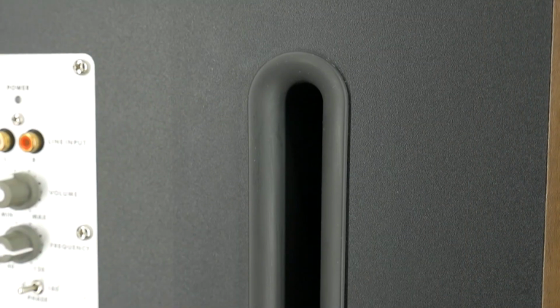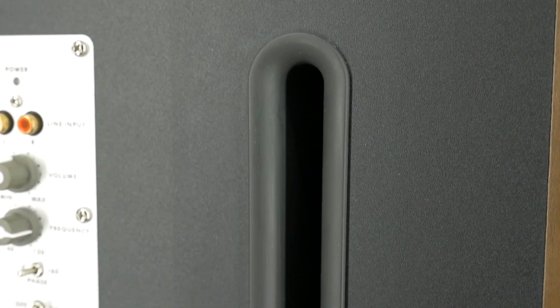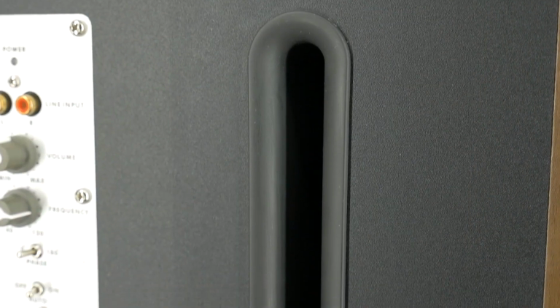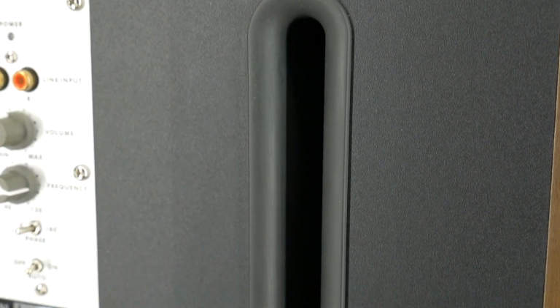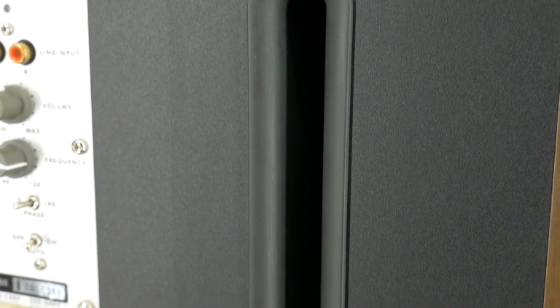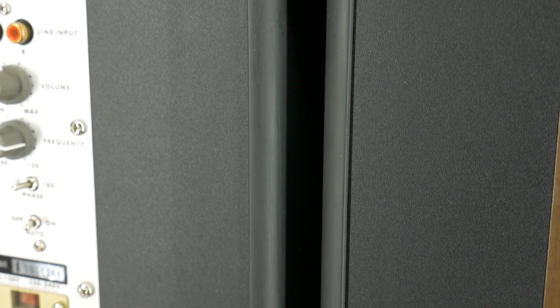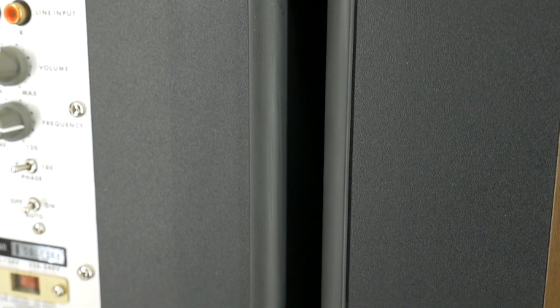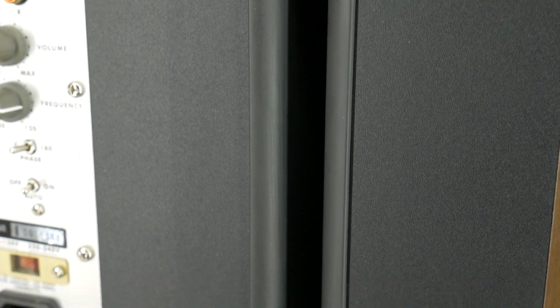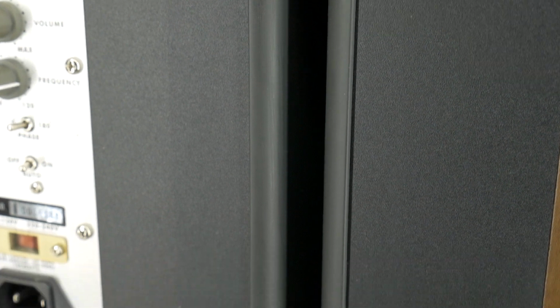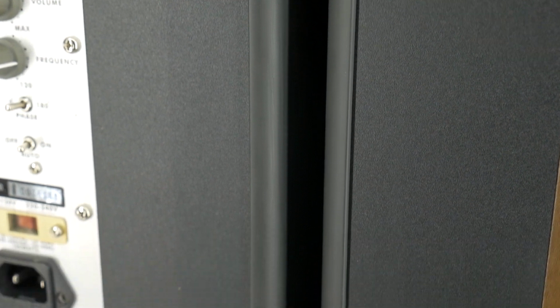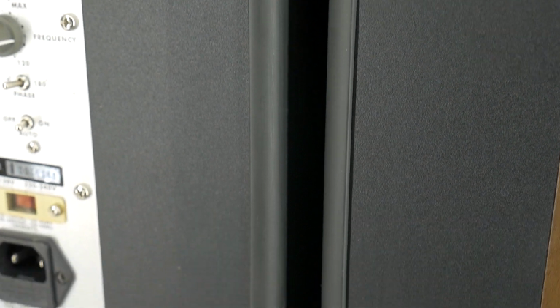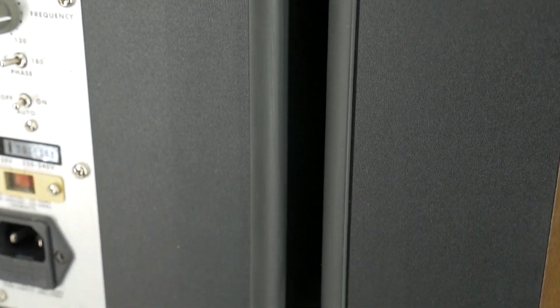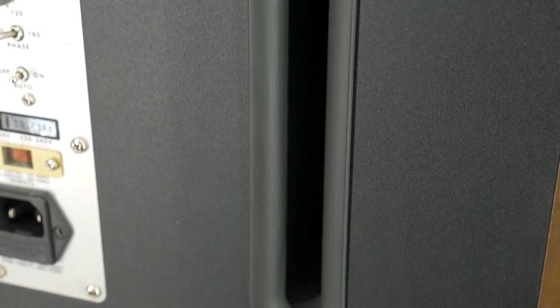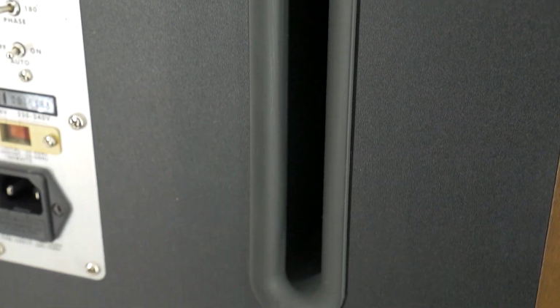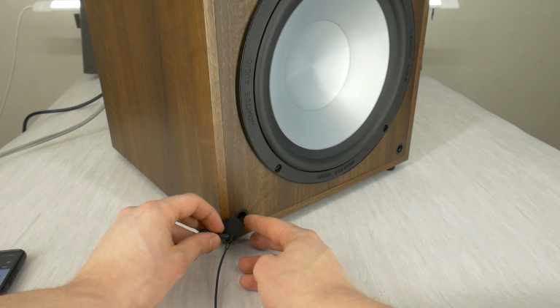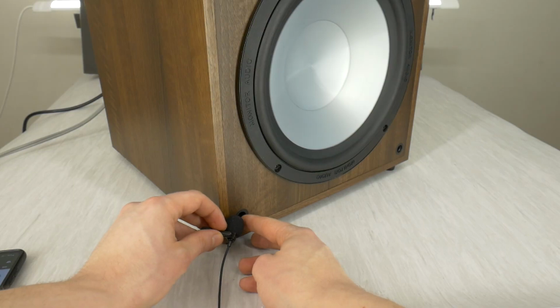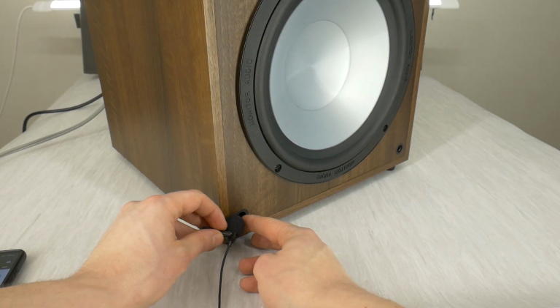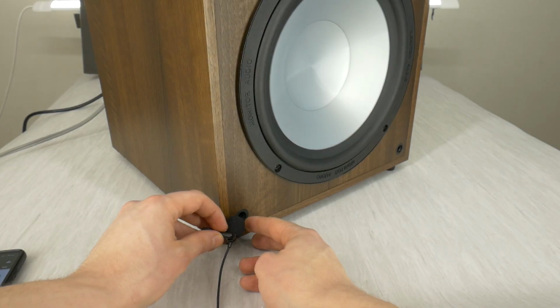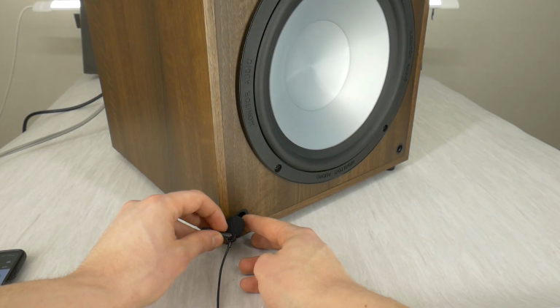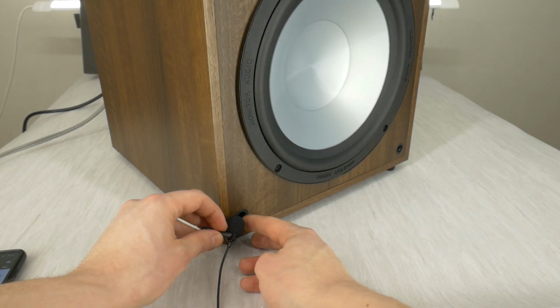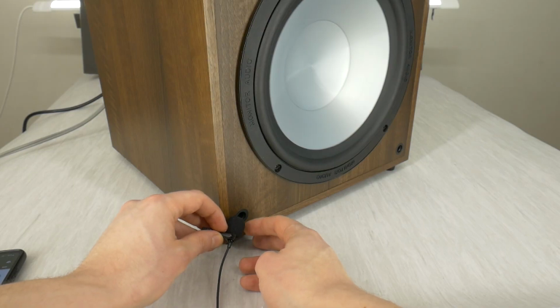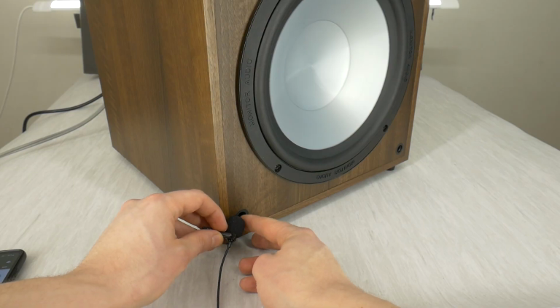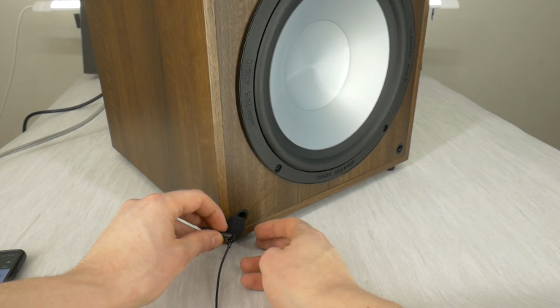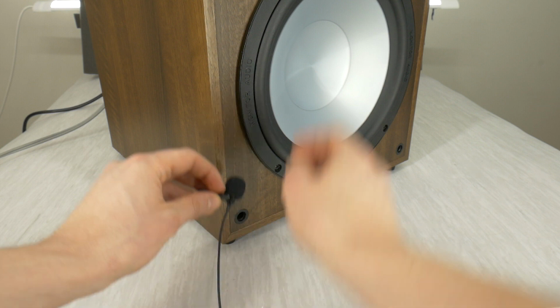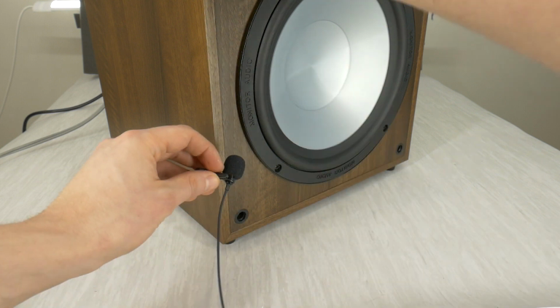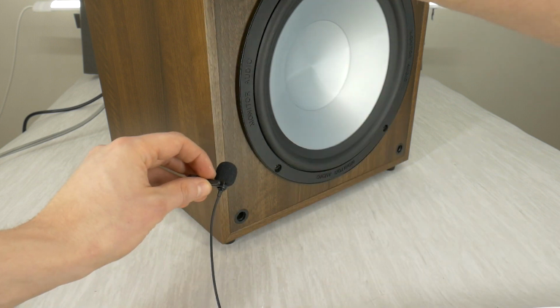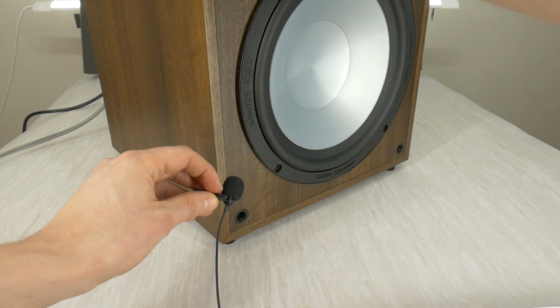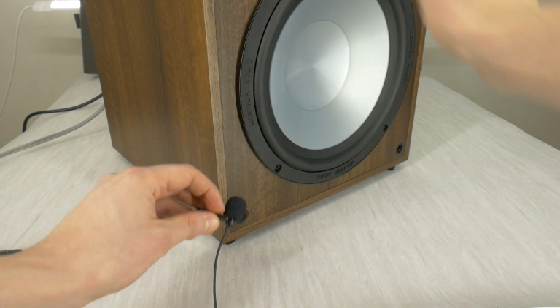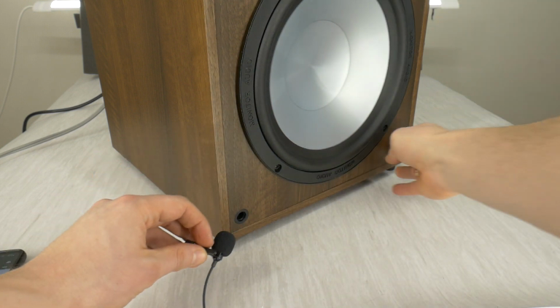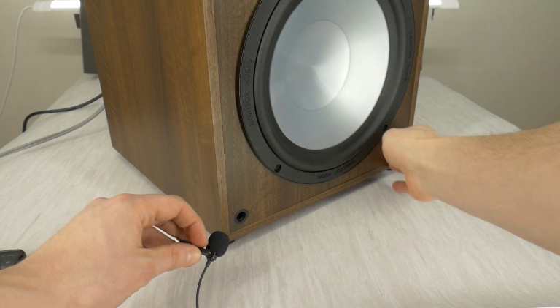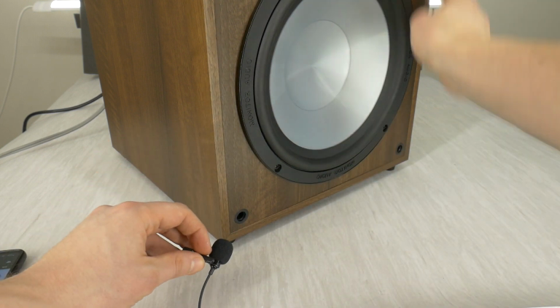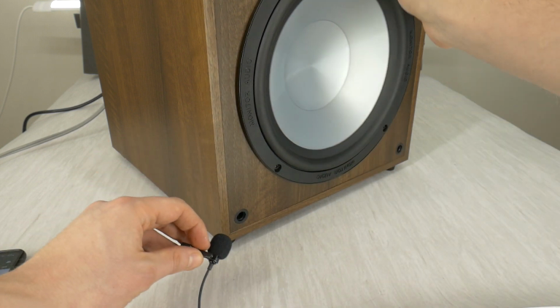Sometimes at higher bass, the bass reflex port also produces unpleasant distortion noise, but in this case, this sub is fine with that.